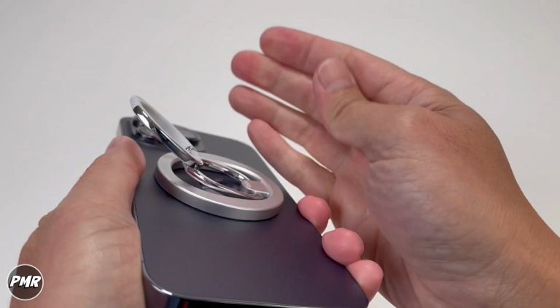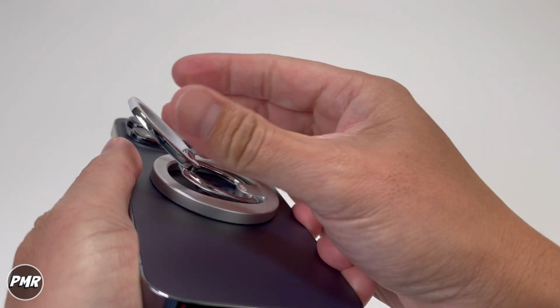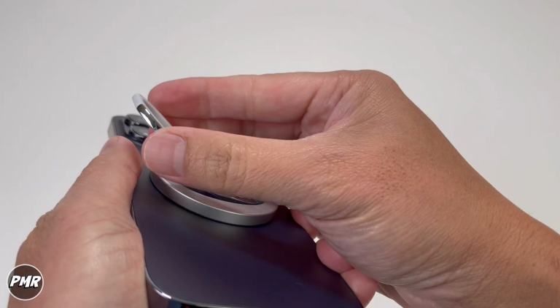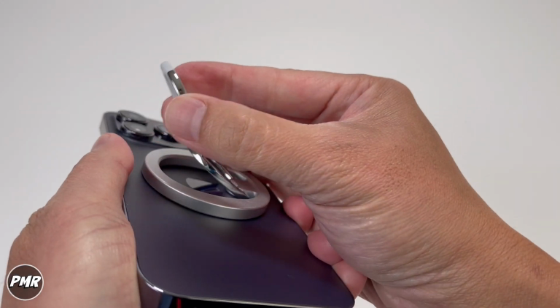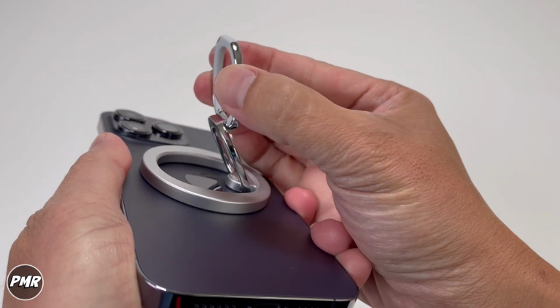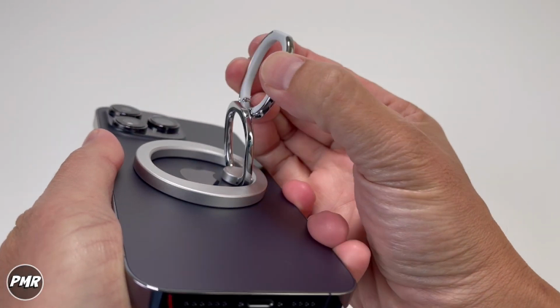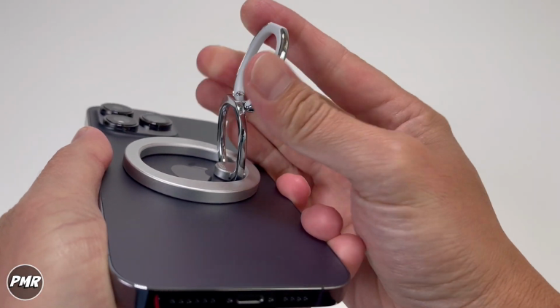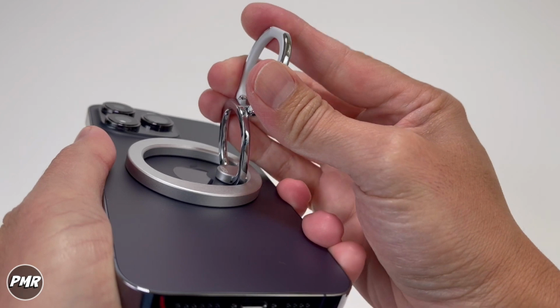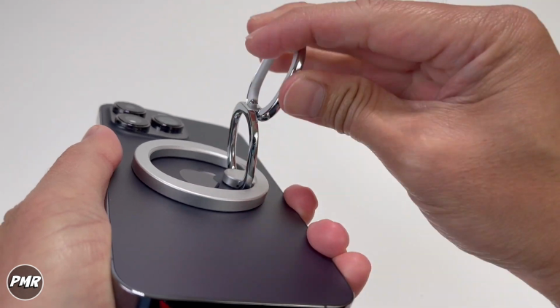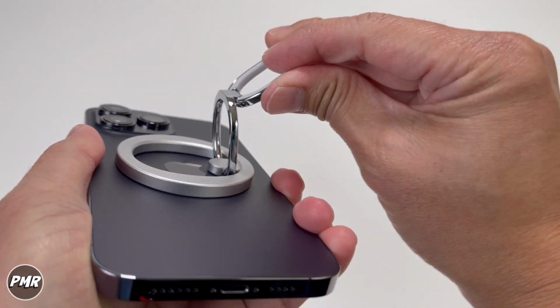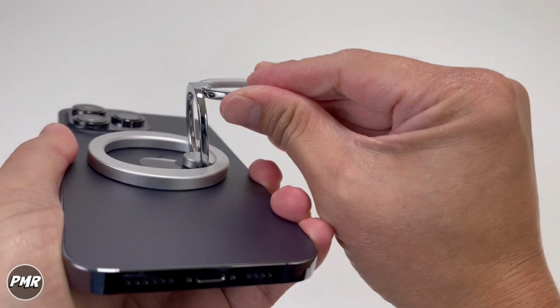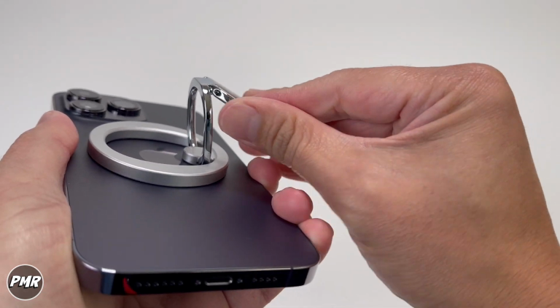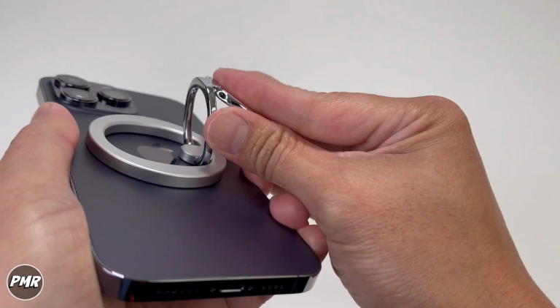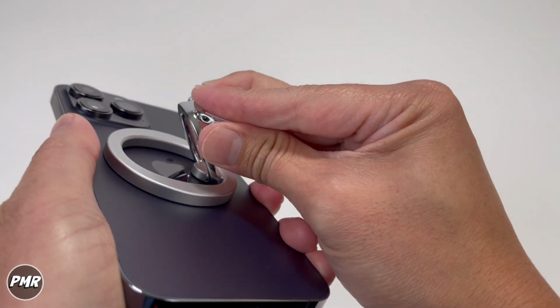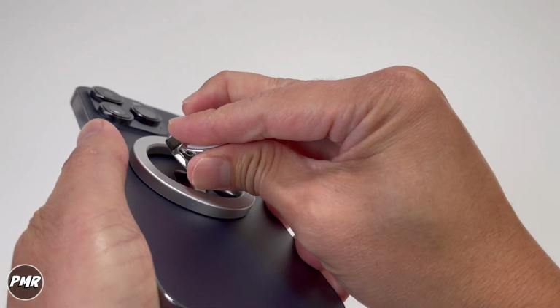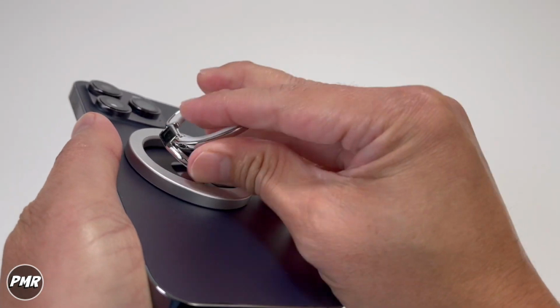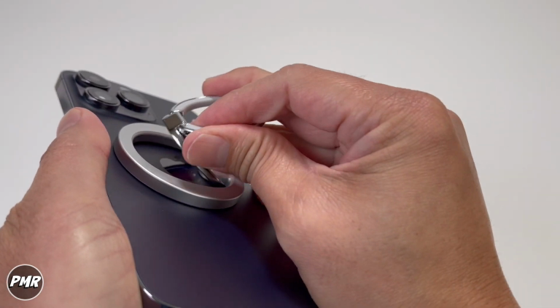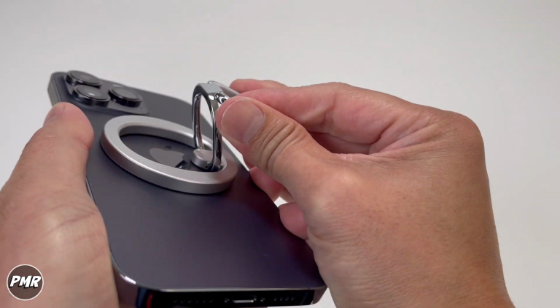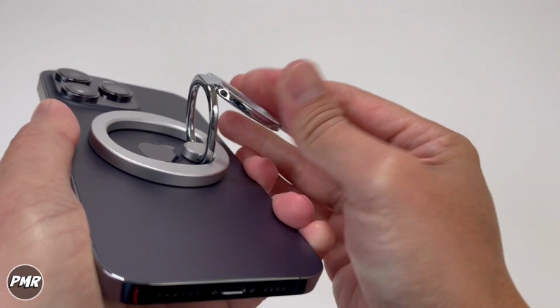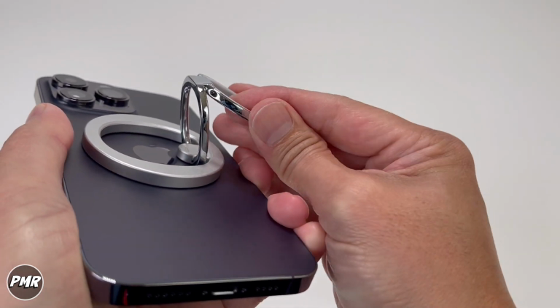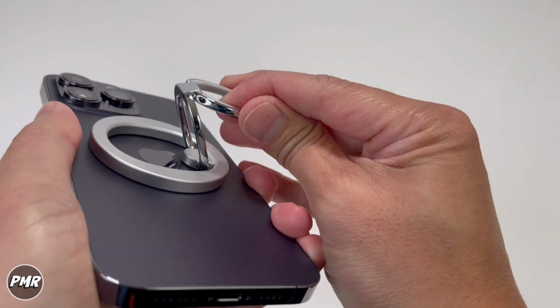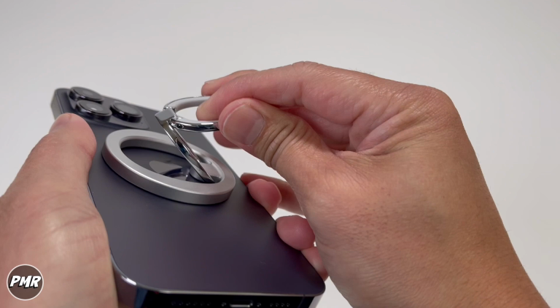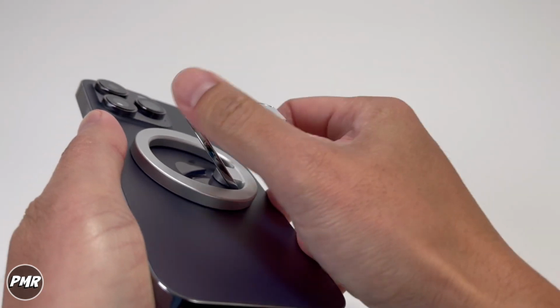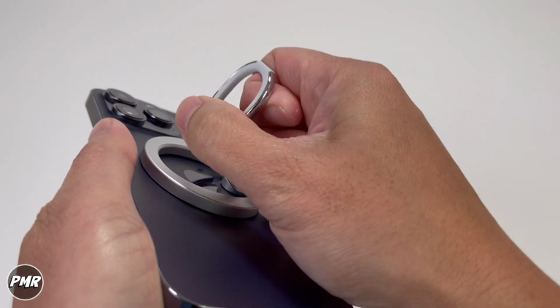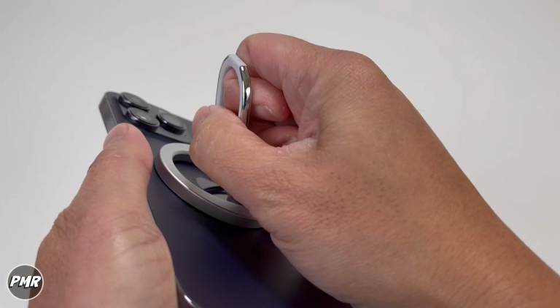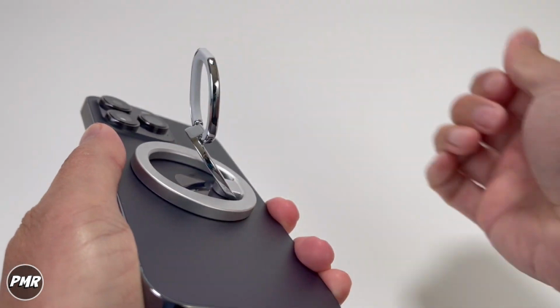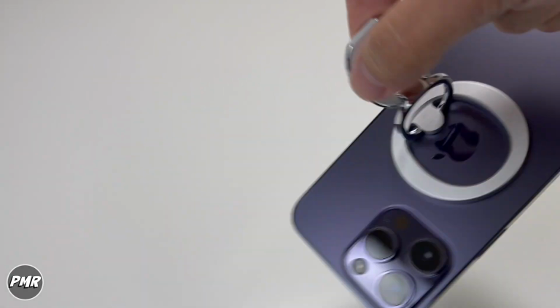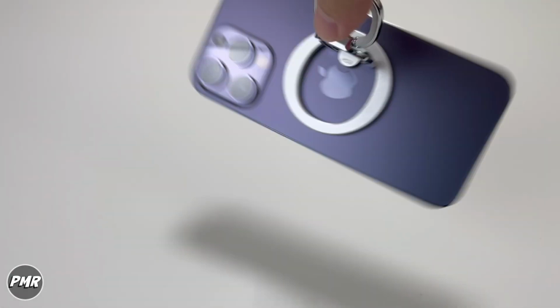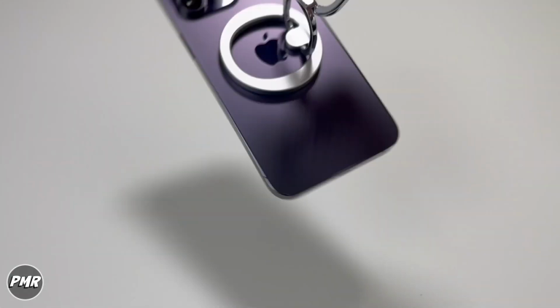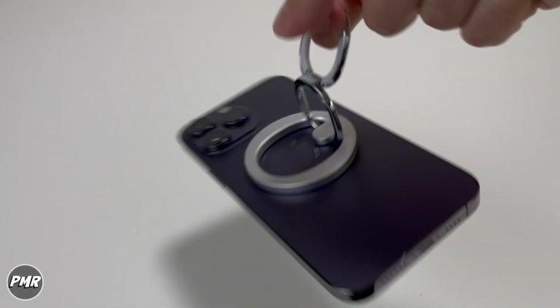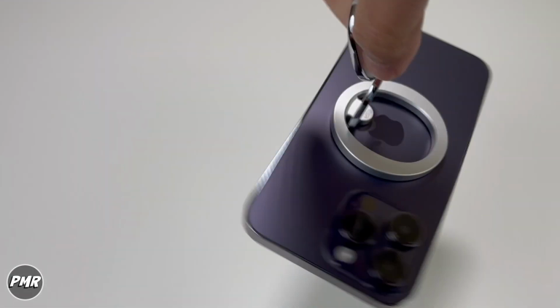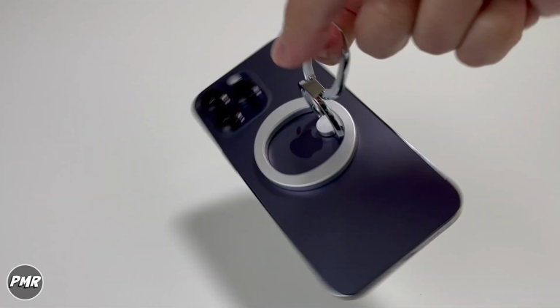As we mentioned earlier, it is stiff — not the loosest, not the tightest, but a good amount. With regular handling, you'll be fine.